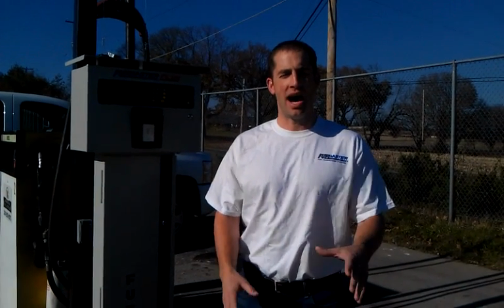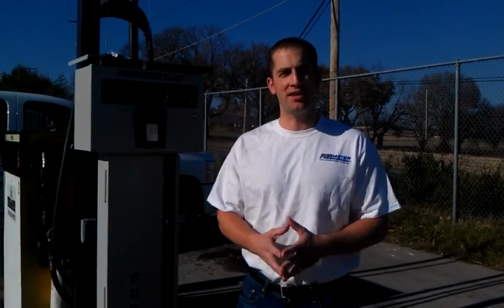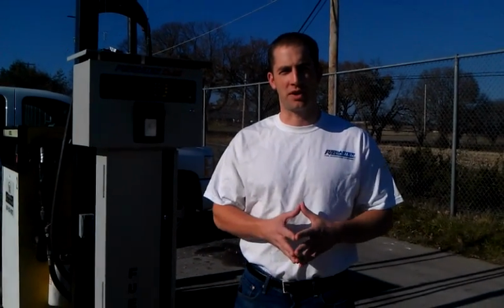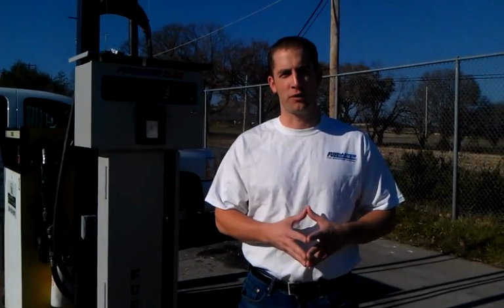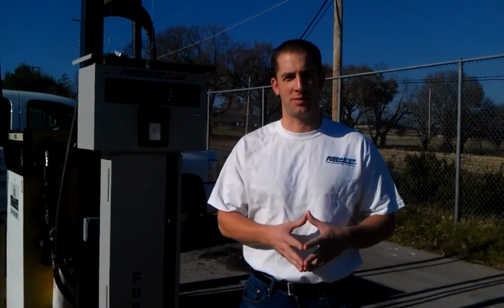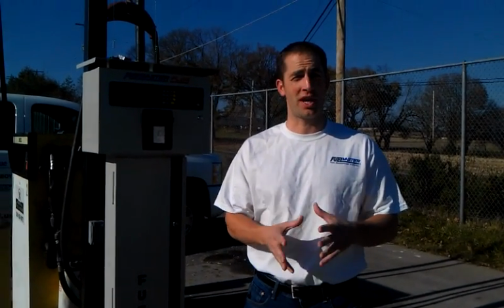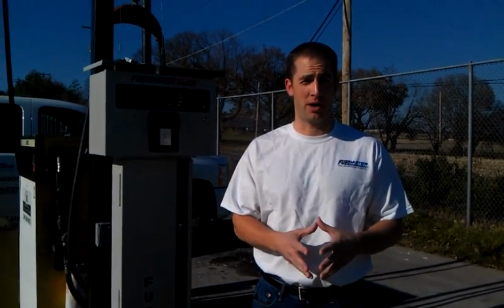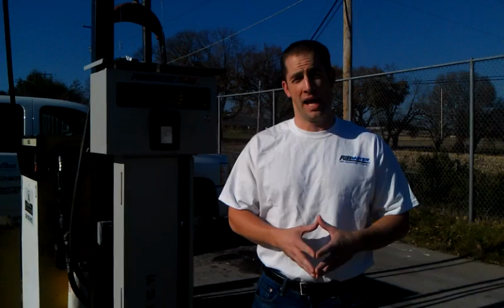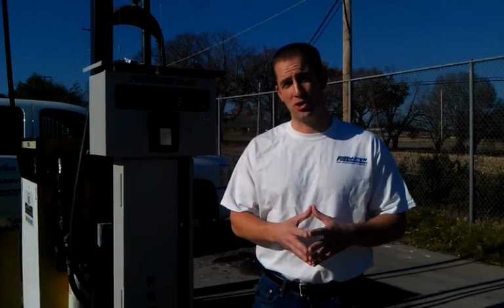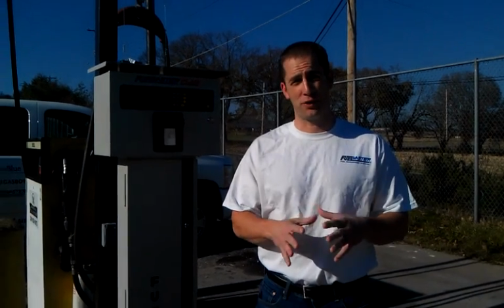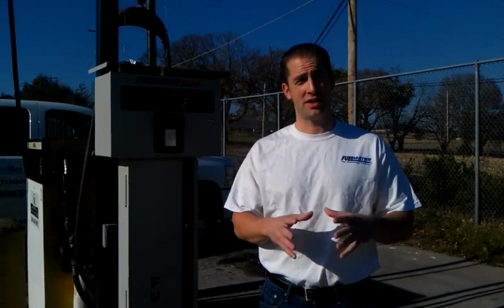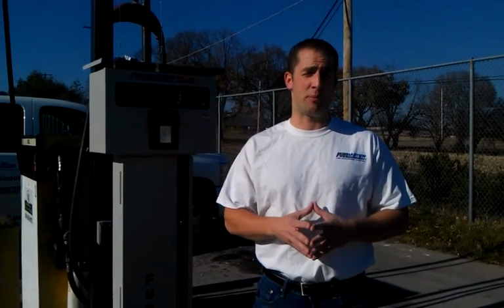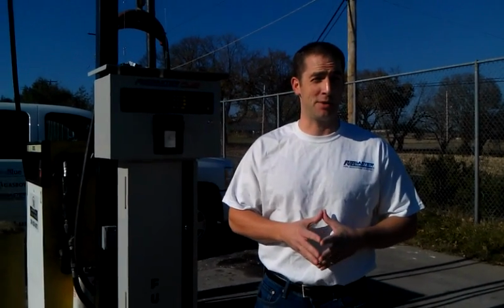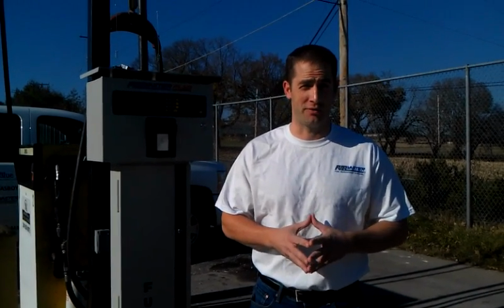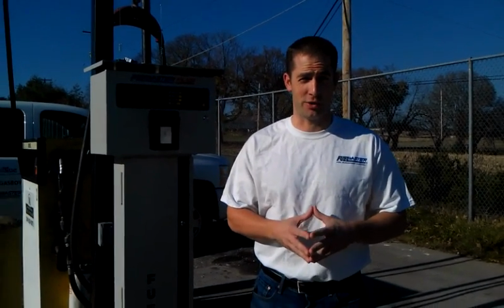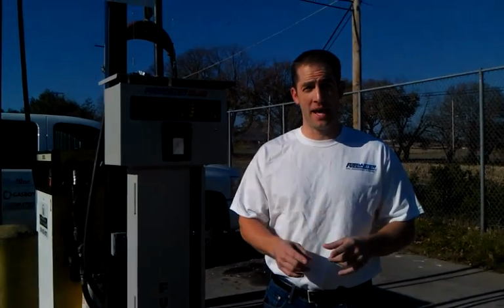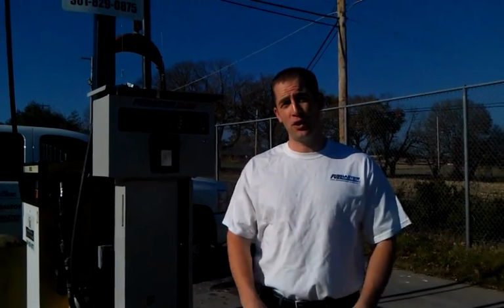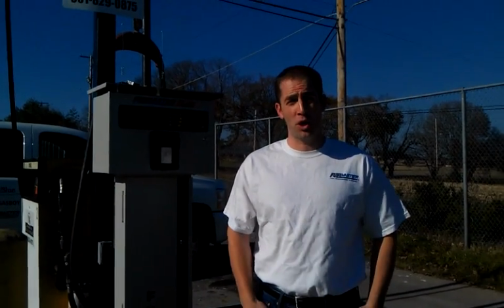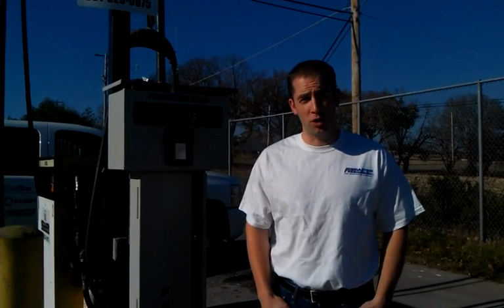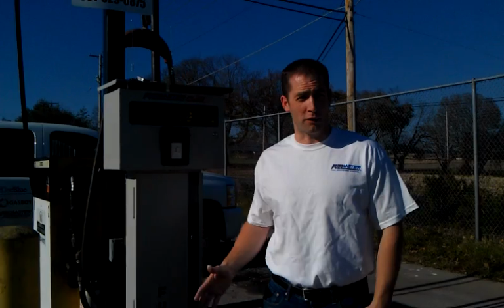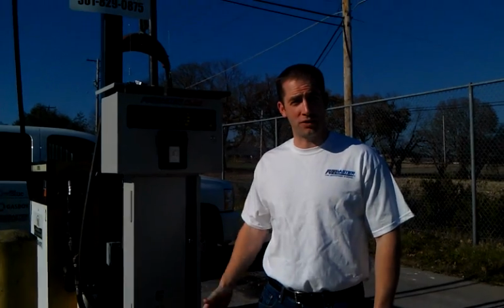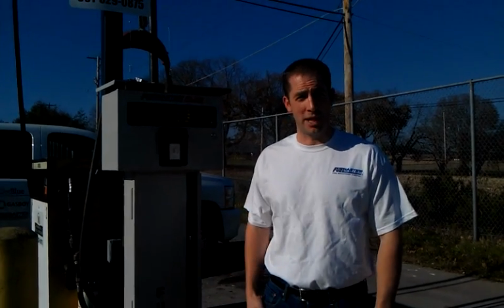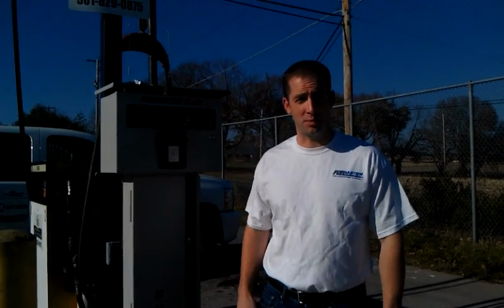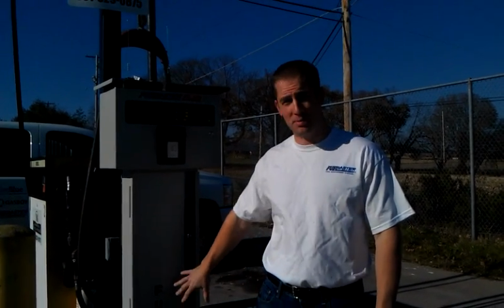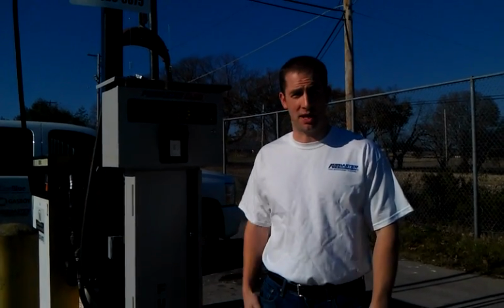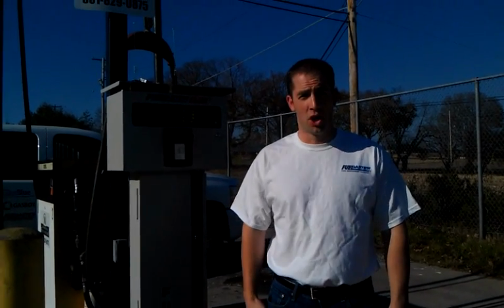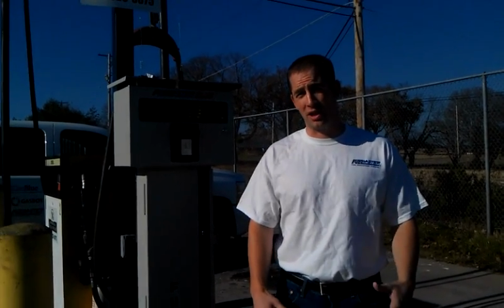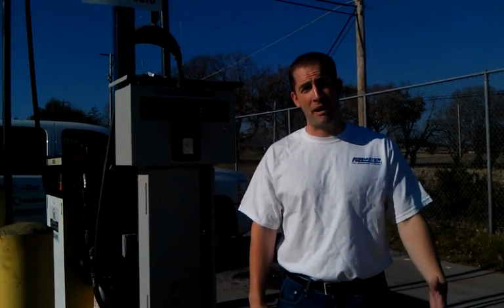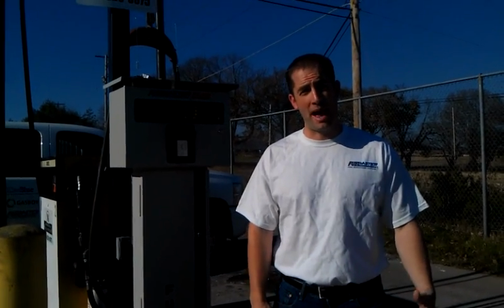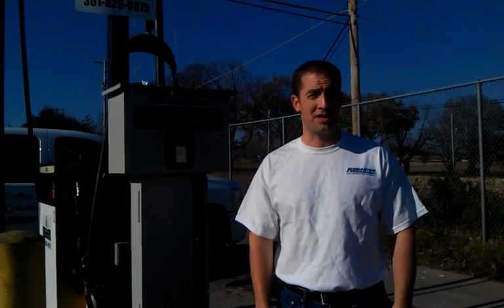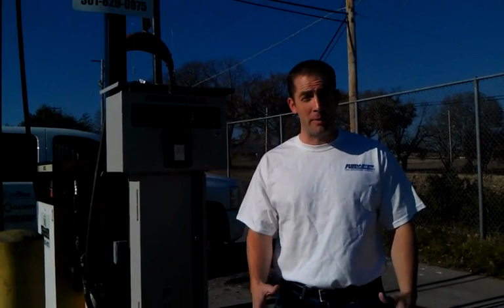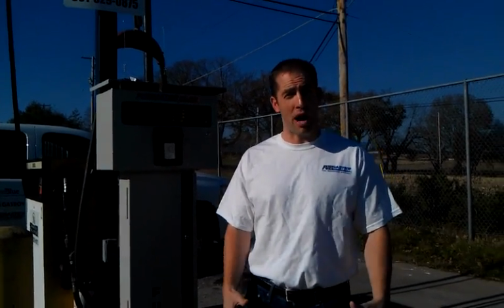Hi, I'm Jason Winnie with Commercial Fuel Systems here in Sykesville, Maryland. We're launching our first series of product demonstration videos. The first video we're going to do is on the FuelMaster Fuel Management System, which is right beside me here. We're going to tell you a little bit about FuelMaster and about the product.